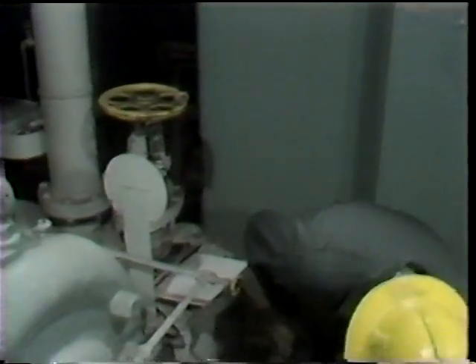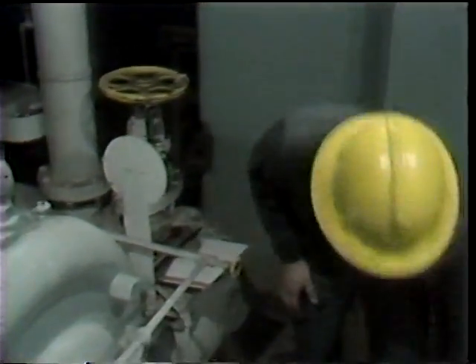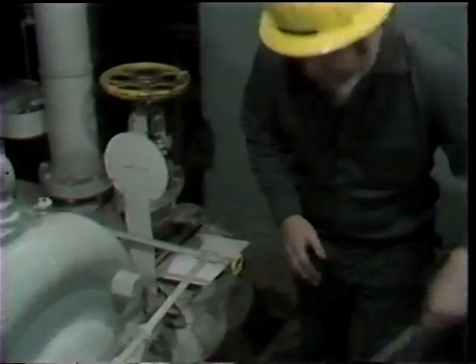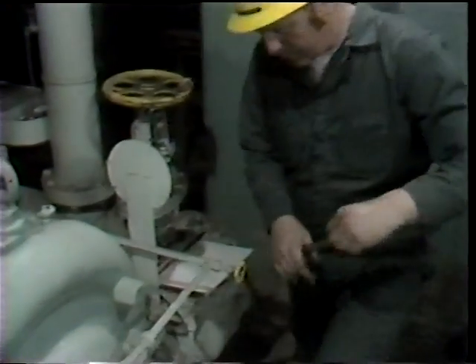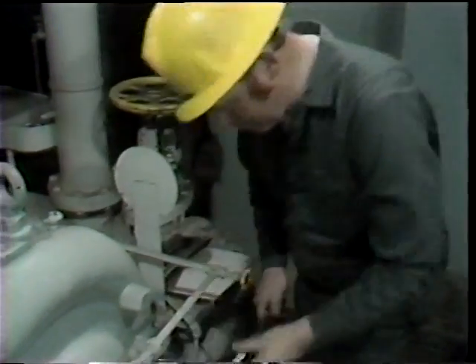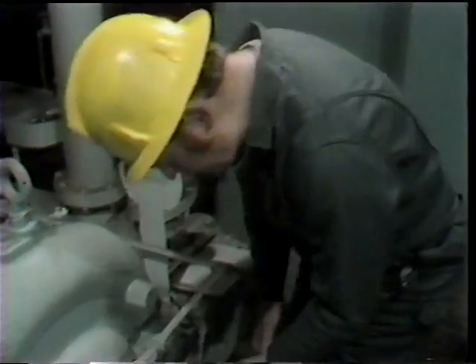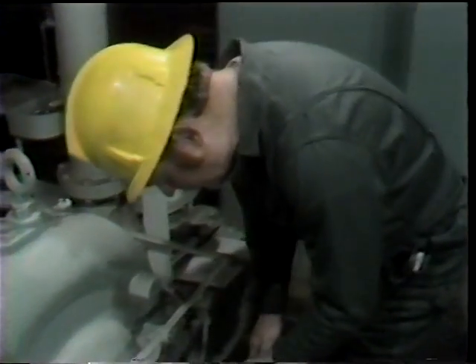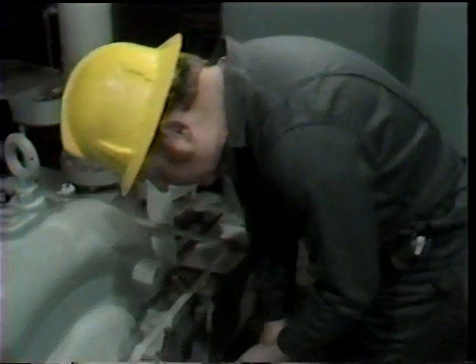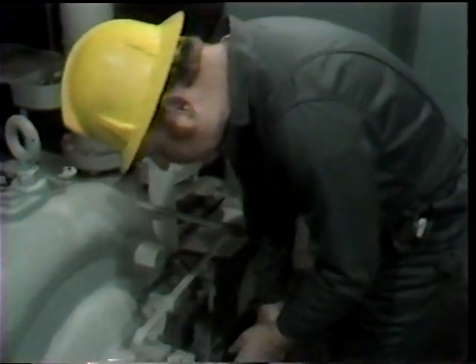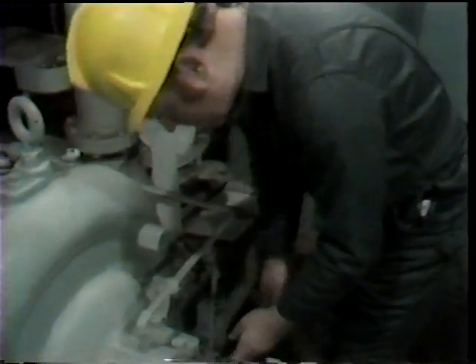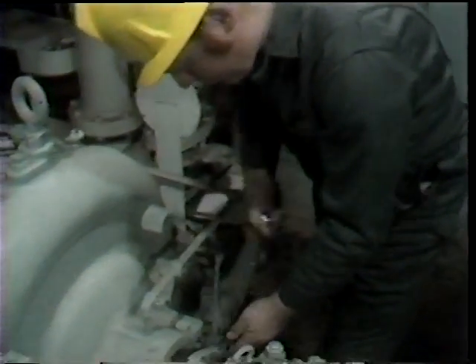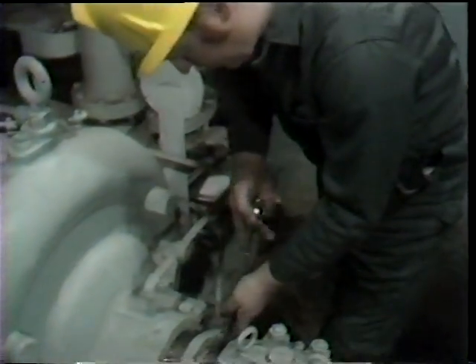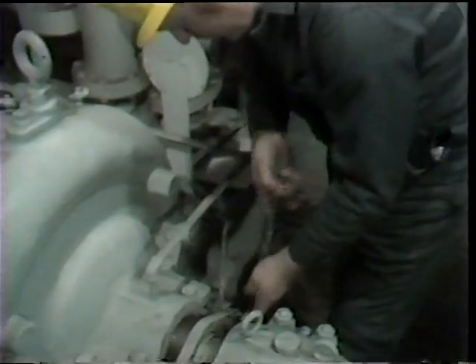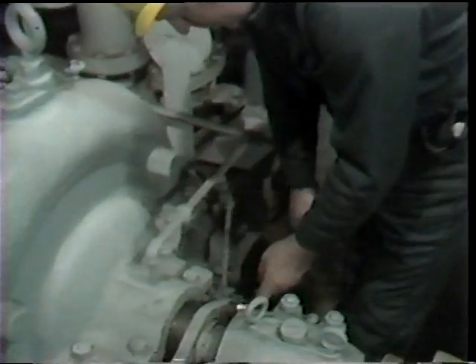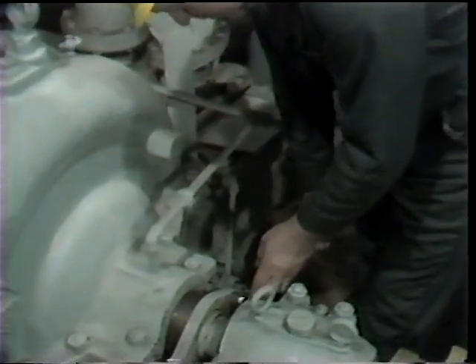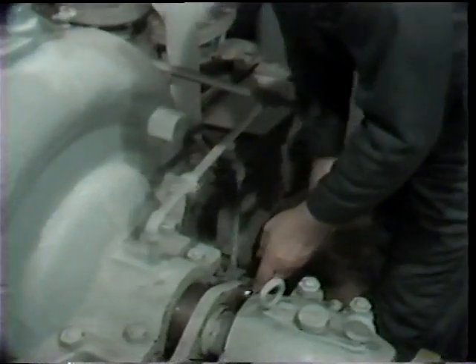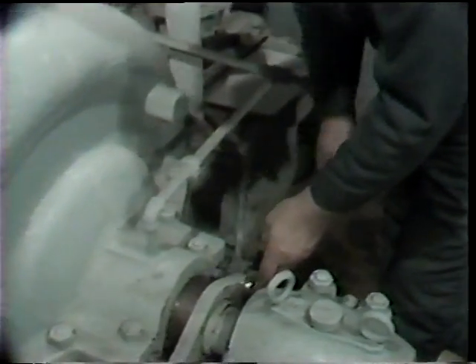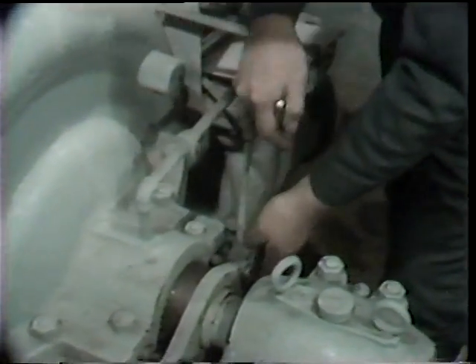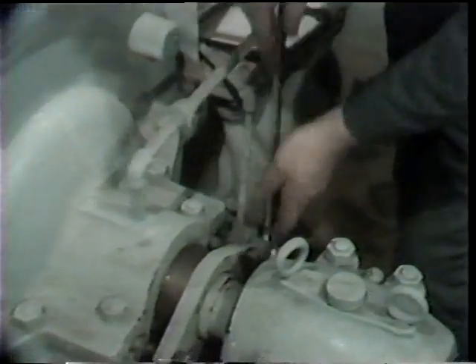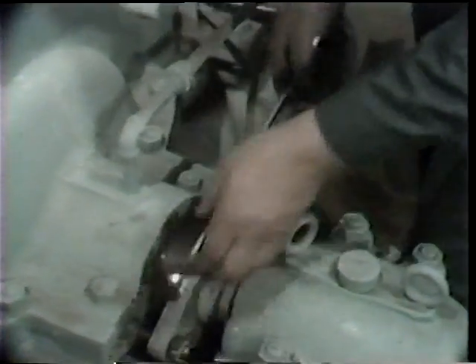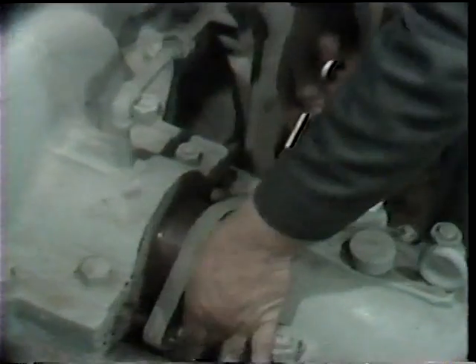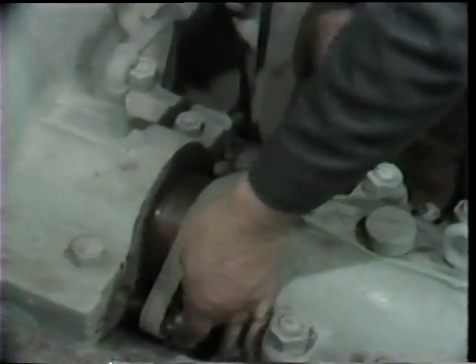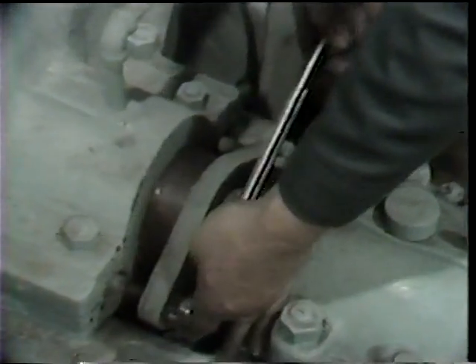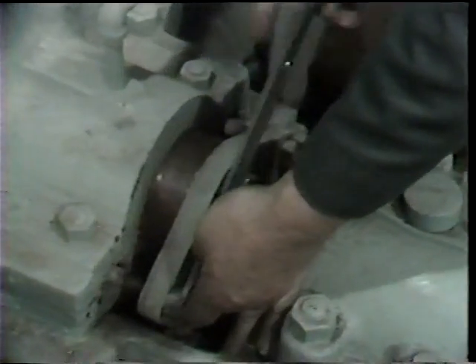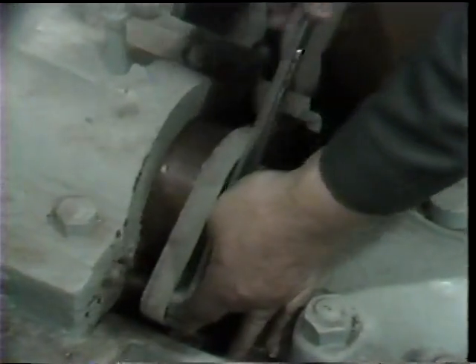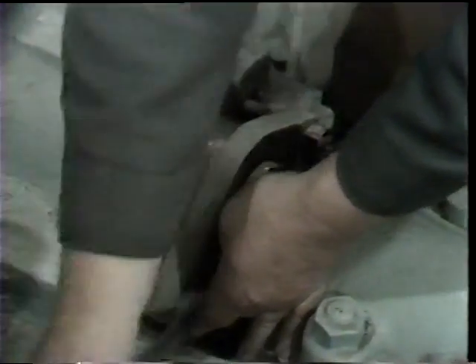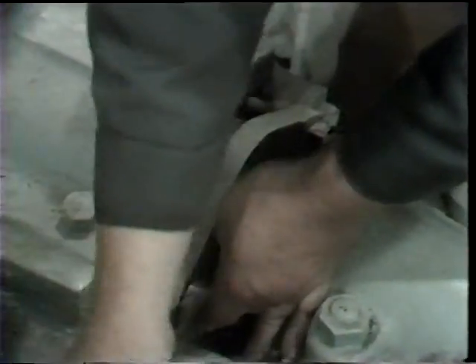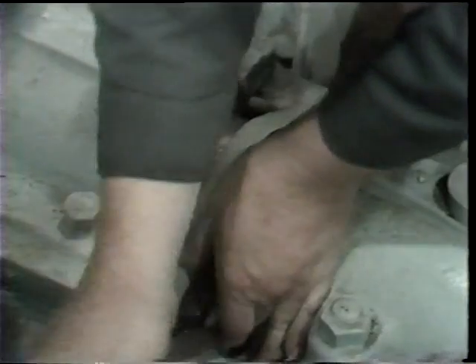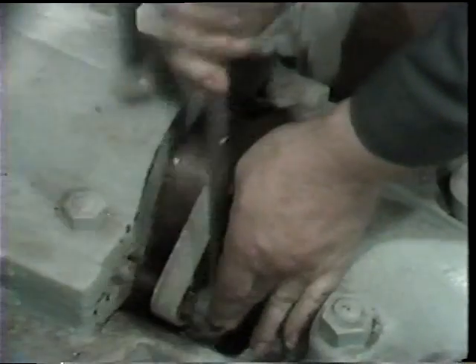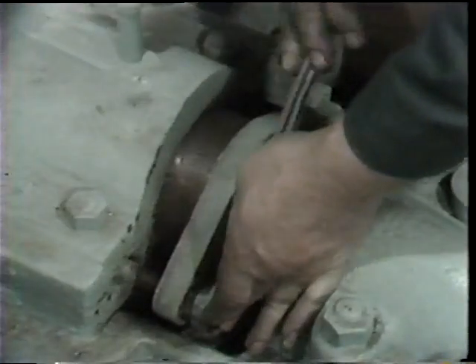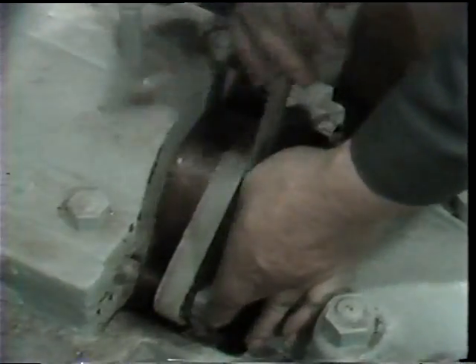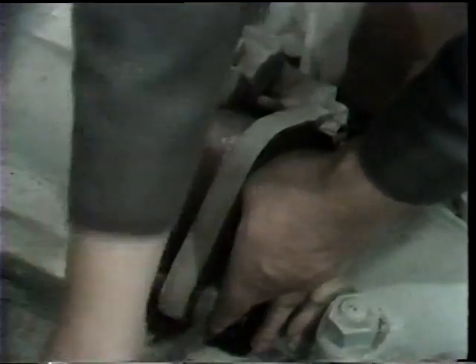After verifying that the pump to be repacked was isolated and tagged out following facility procedures, the workman is then ready to begin dismantling the seal on the inboard end of the pump.